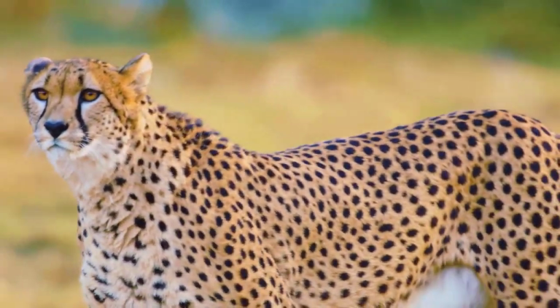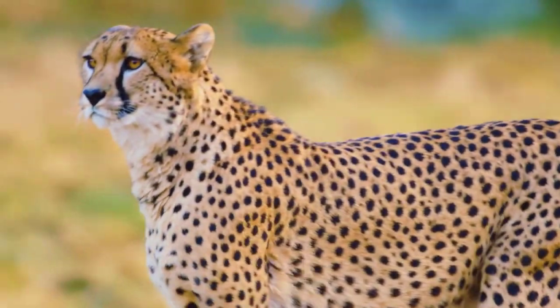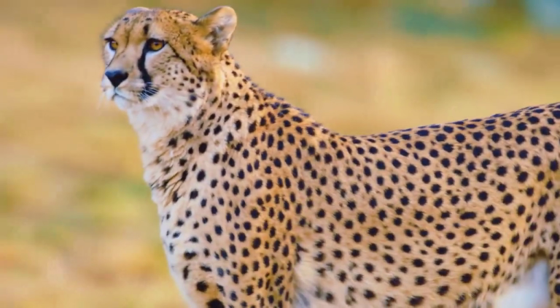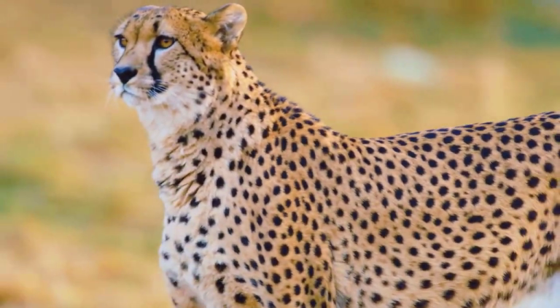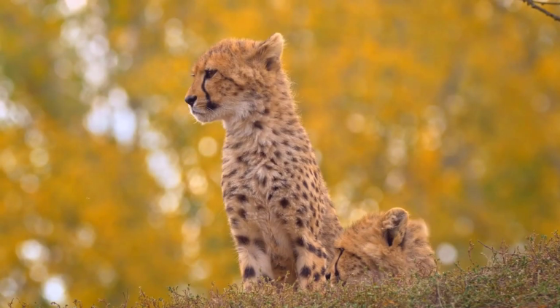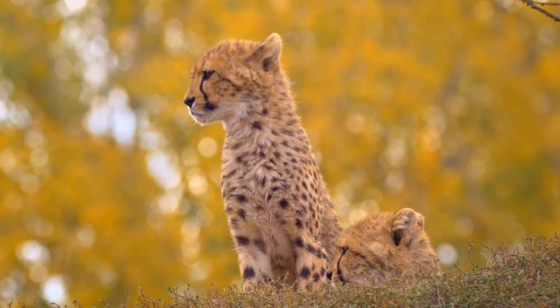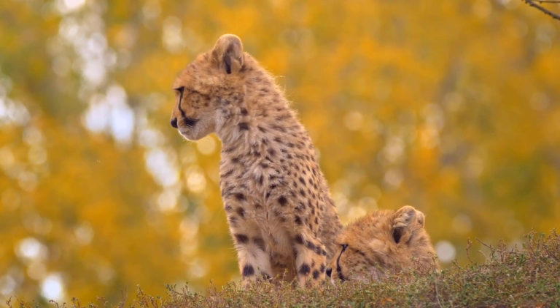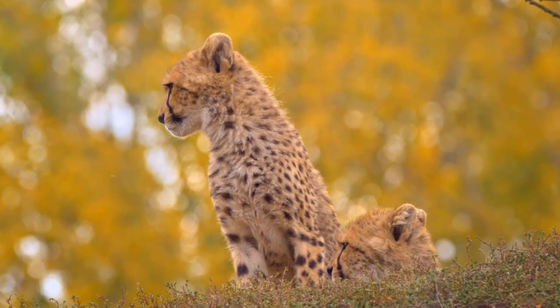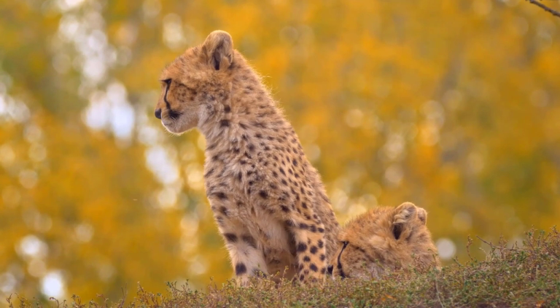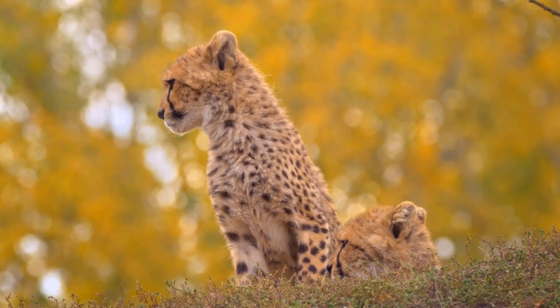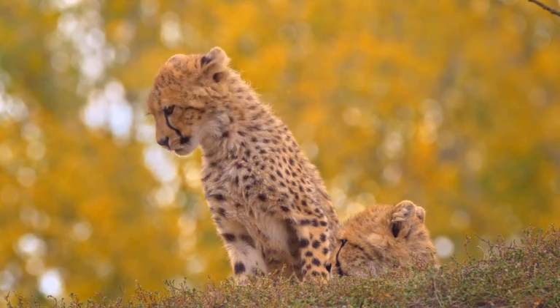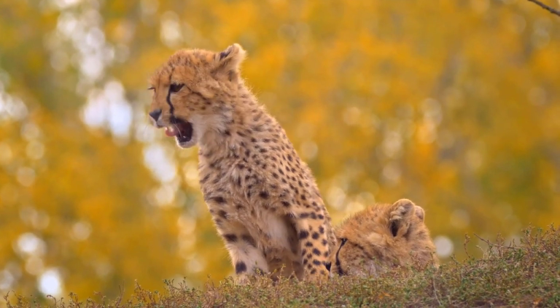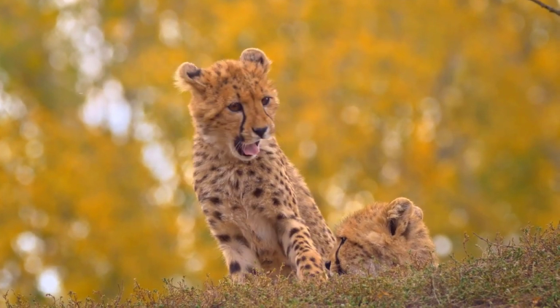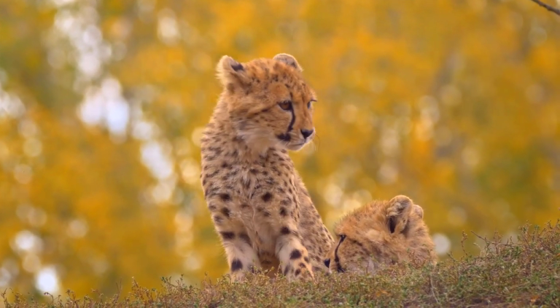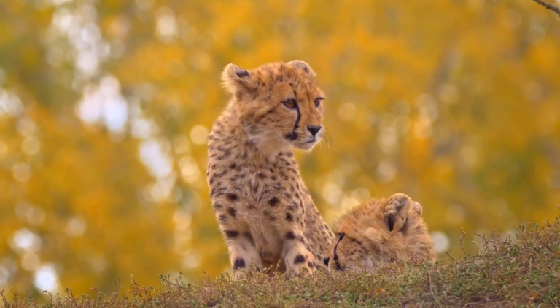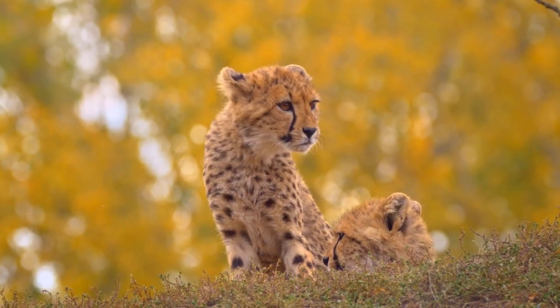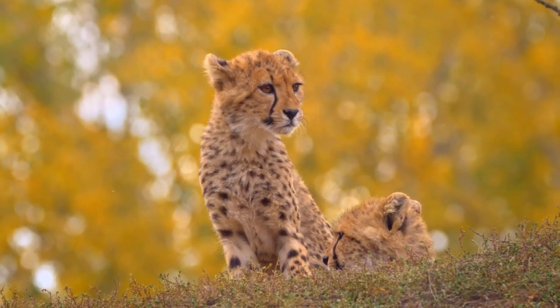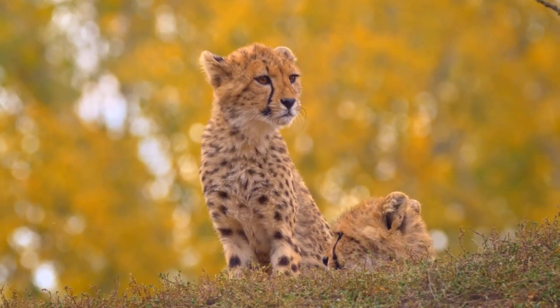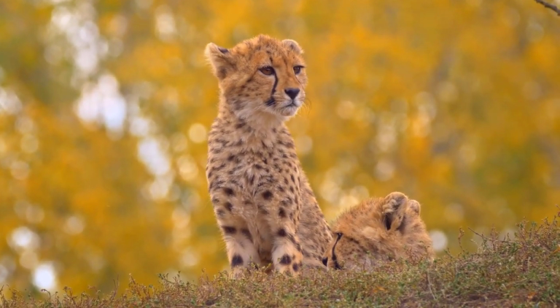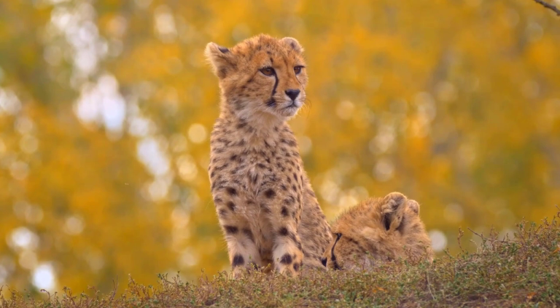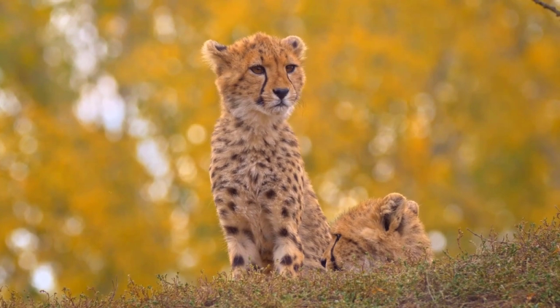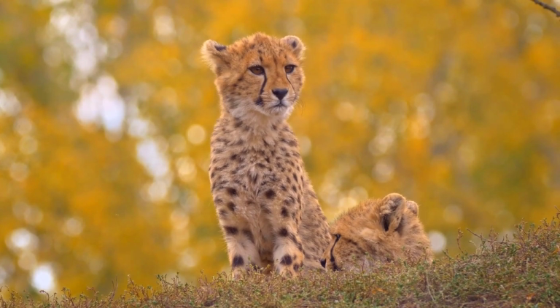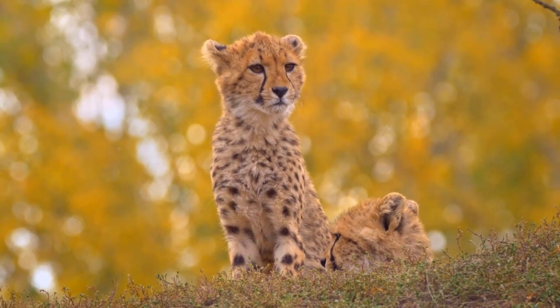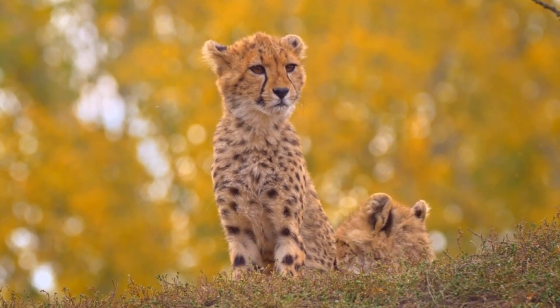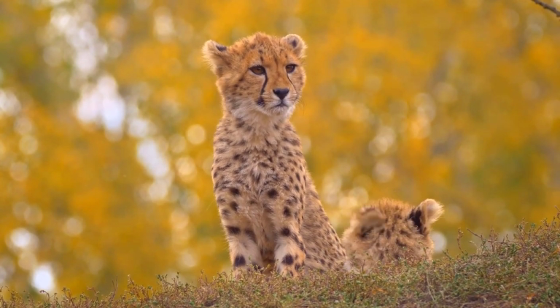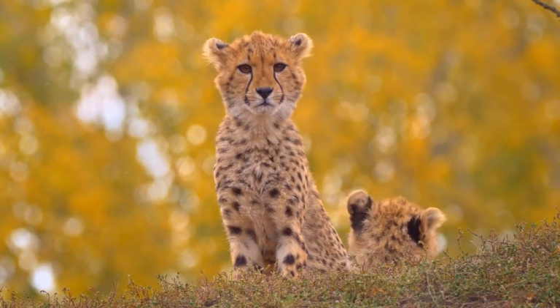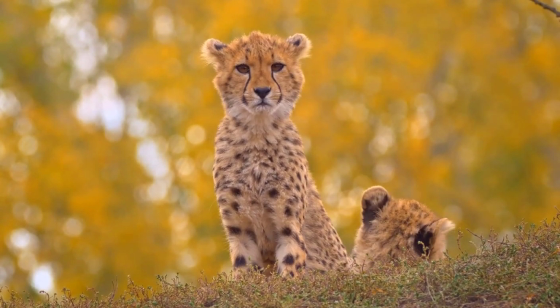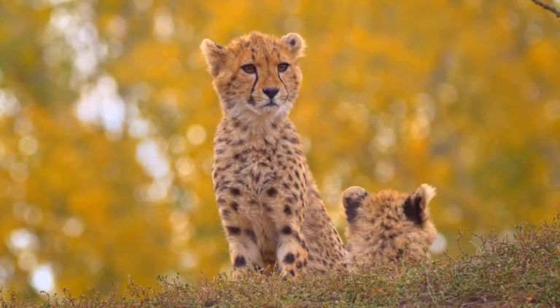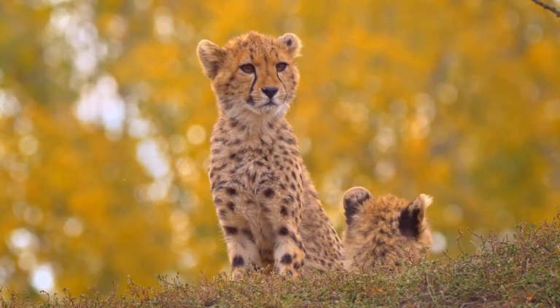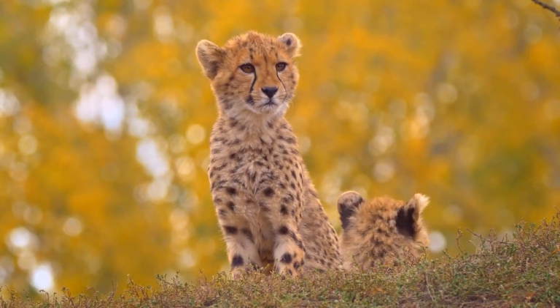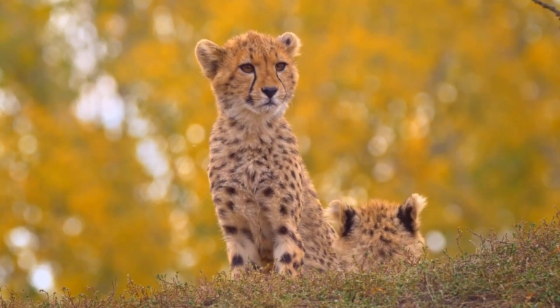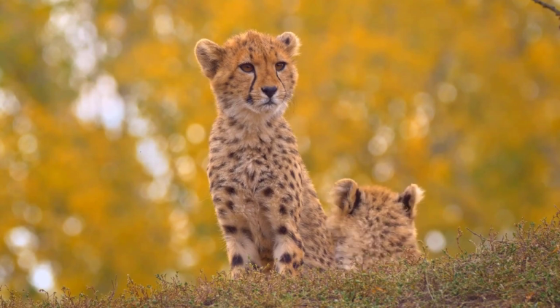Cheetahs are carnivores, so they live off animals they find in the African plains. The cheetah's great eyesight helps it find its prey during the day. These animals include gazelles, warthogs, rabbits, and birds.